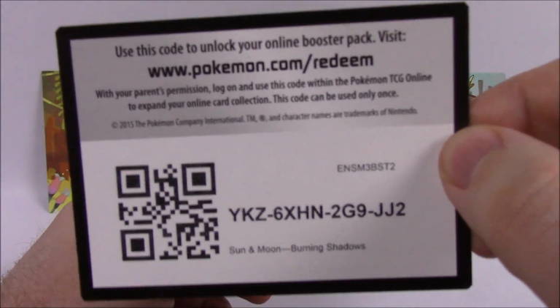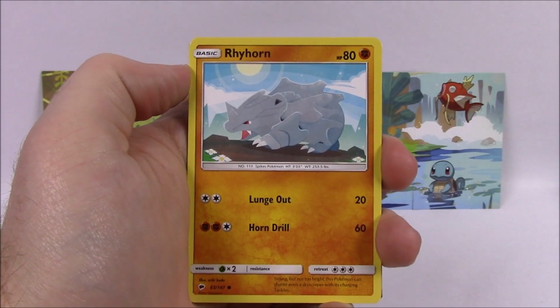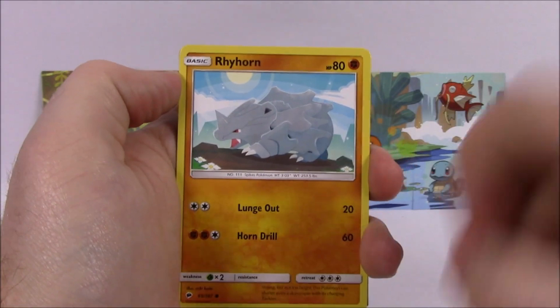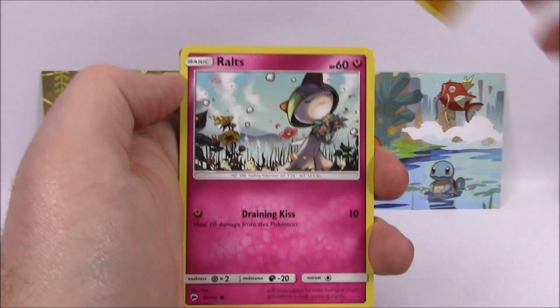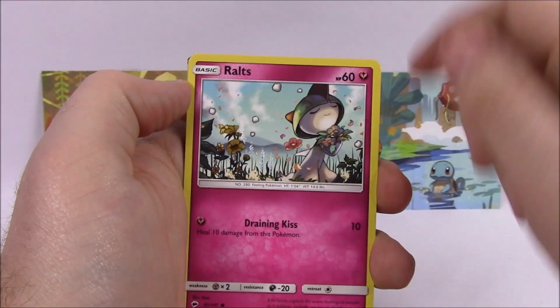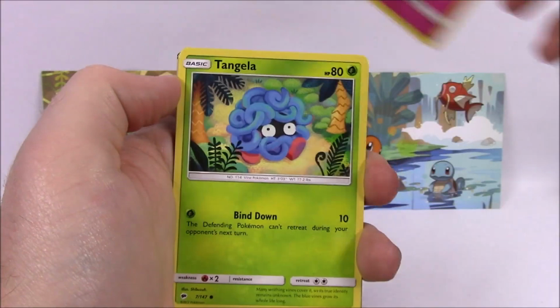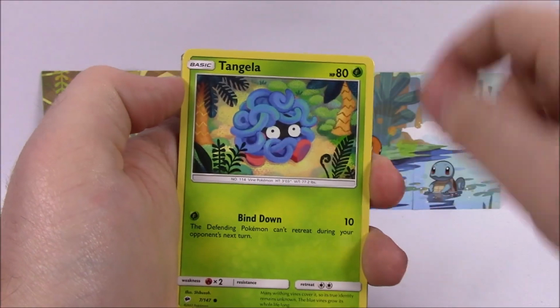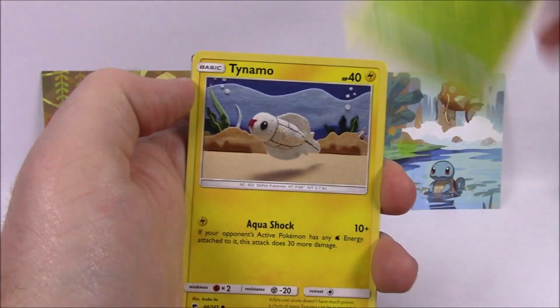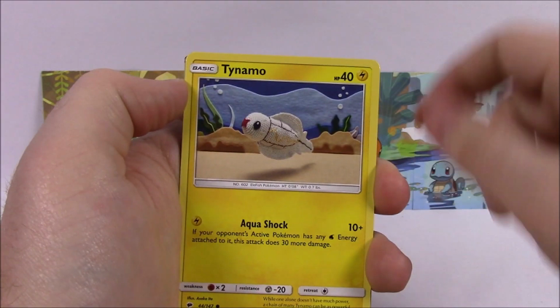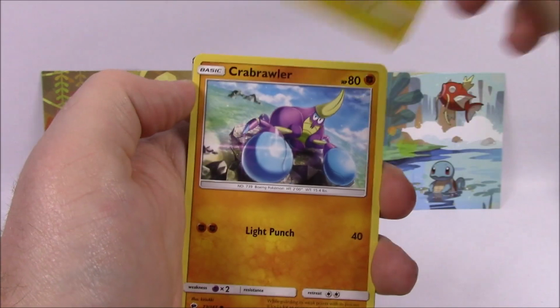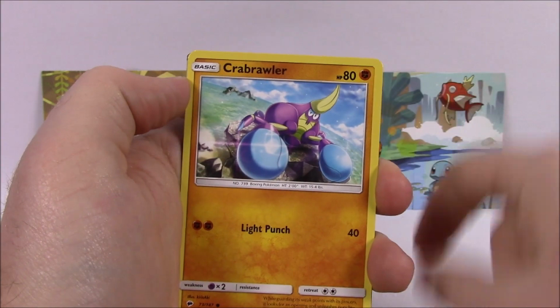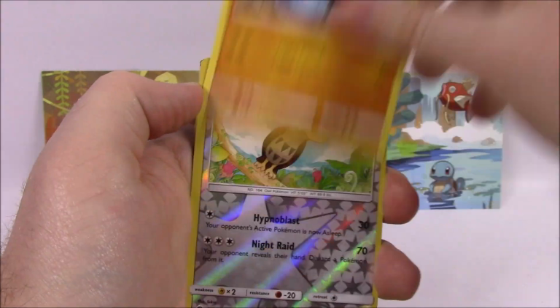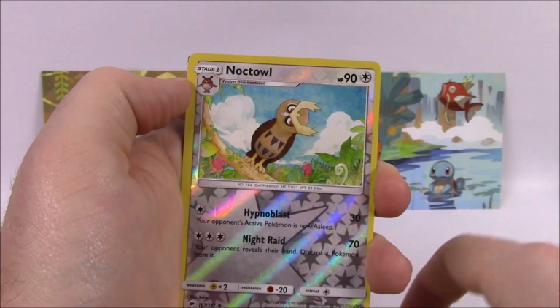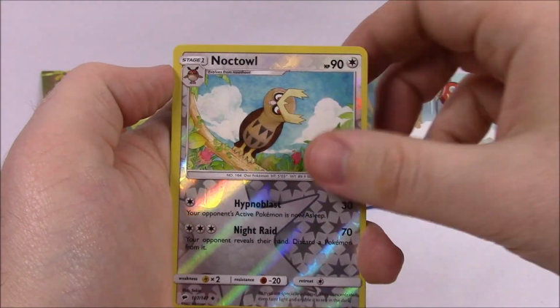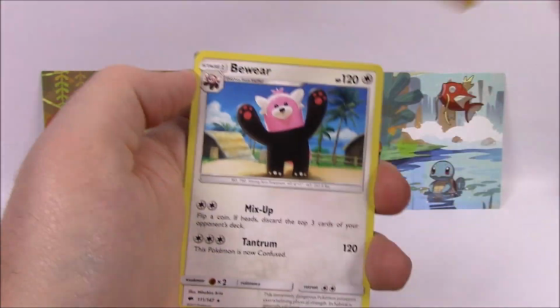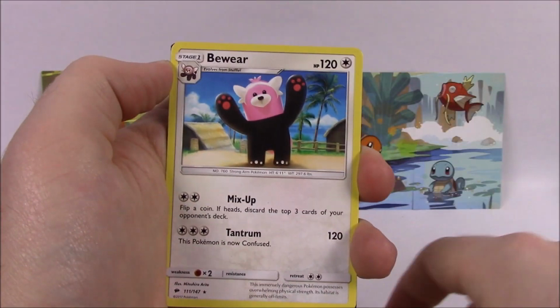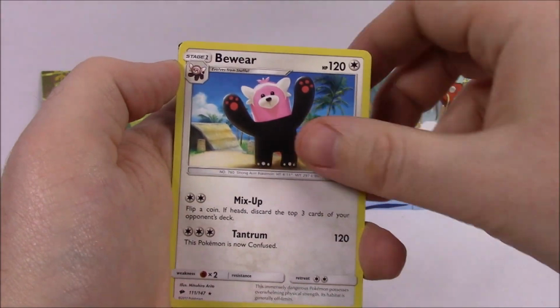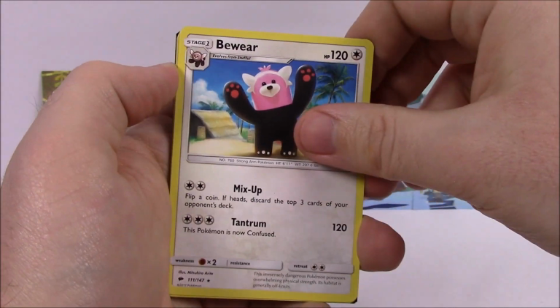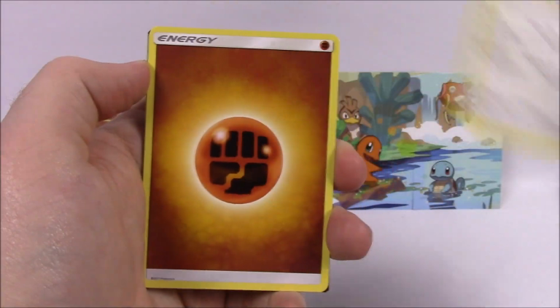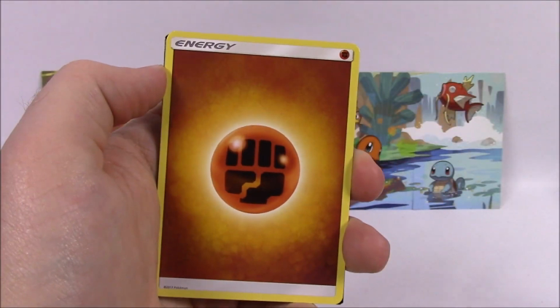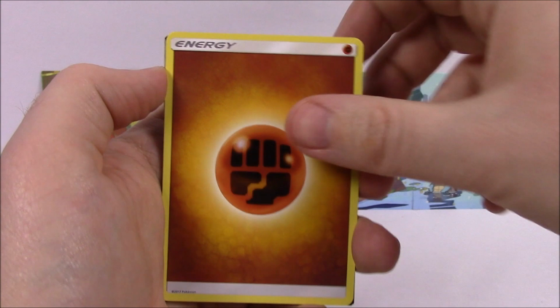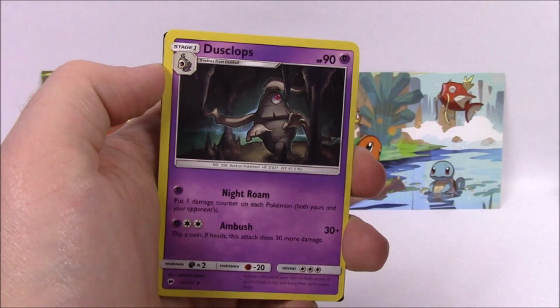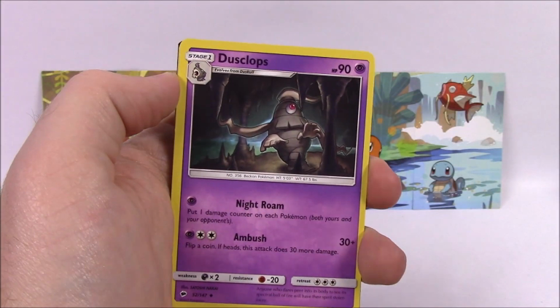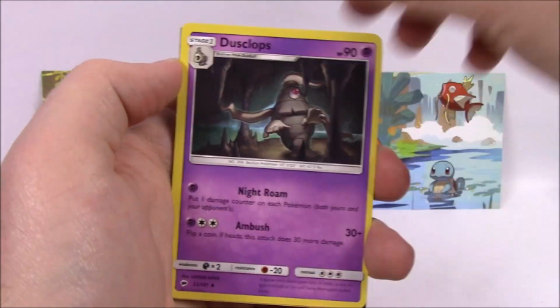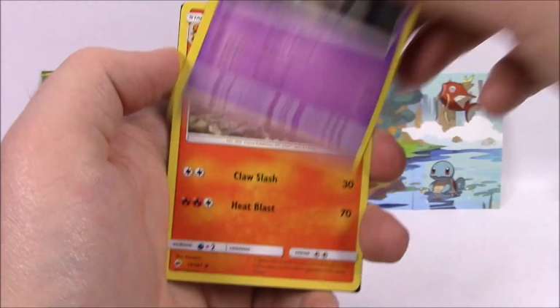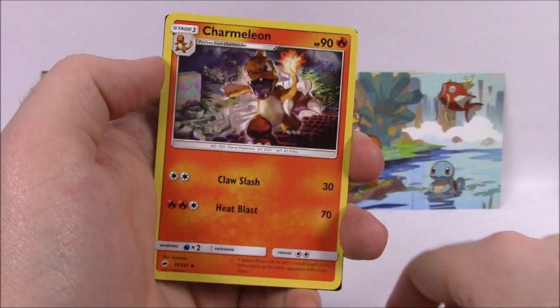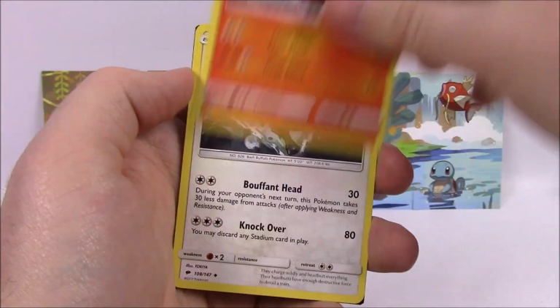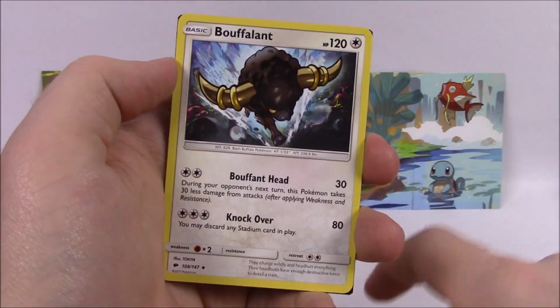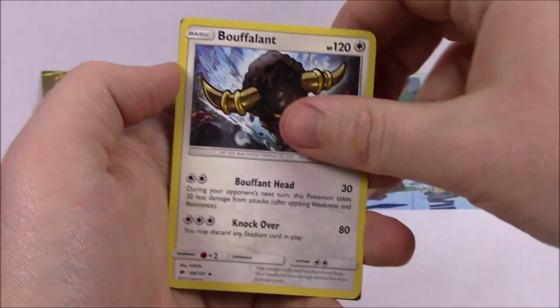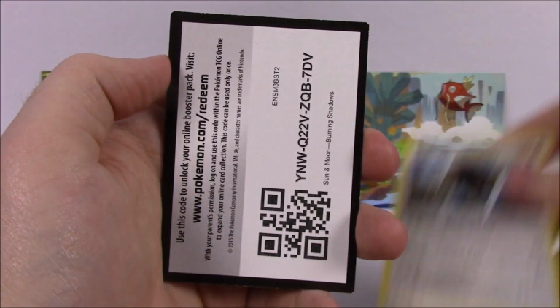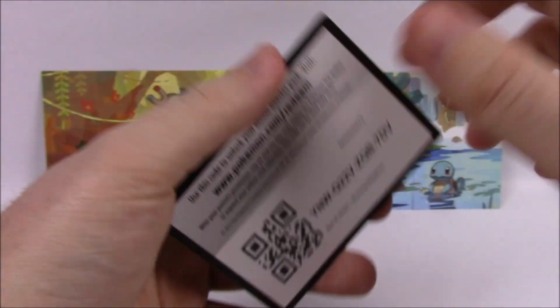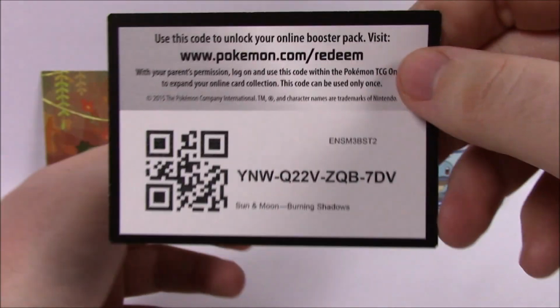And the last pack, we got a Rhyhorn, Ralts, Tangela, Tapu Bulu, Crabrawler, Noctowl Reverse Holo, and a Bewear as our rare card. Fighting Energy, Dusclops, Charmeleon, Elephaint, and the Code.